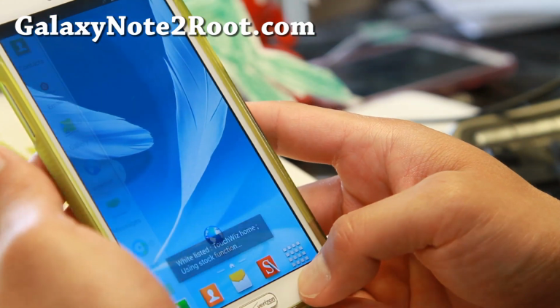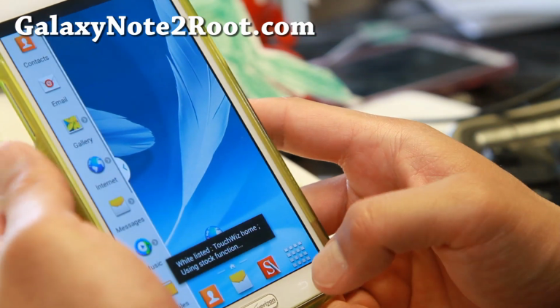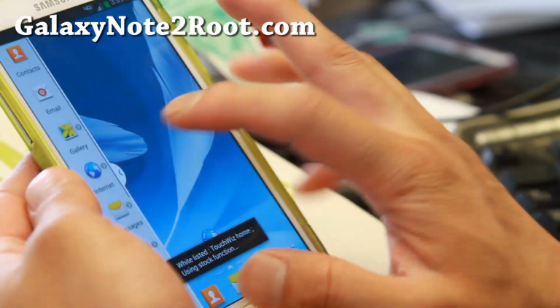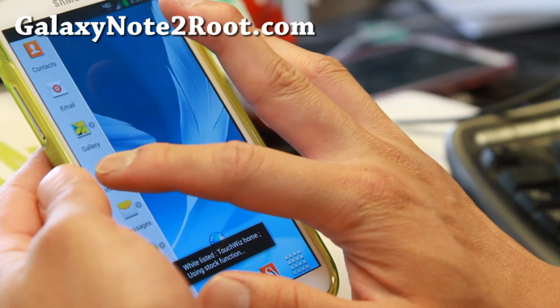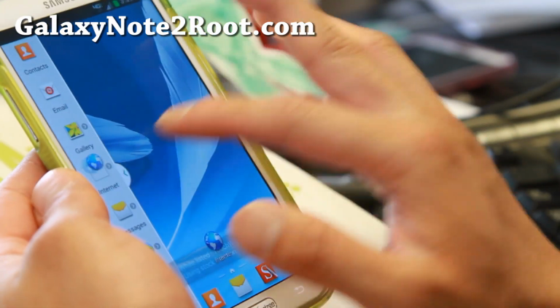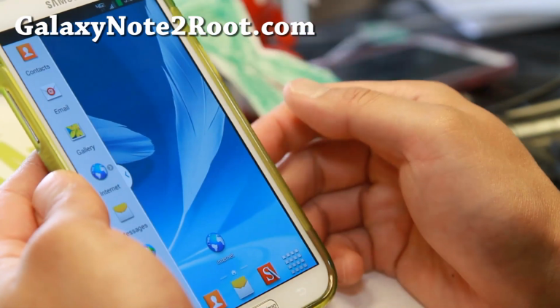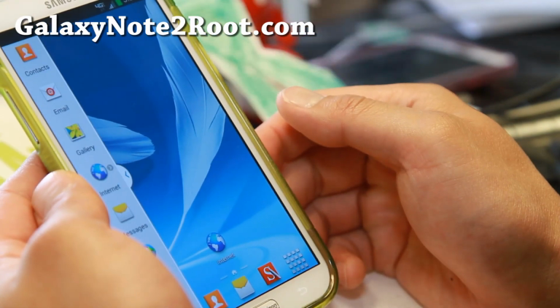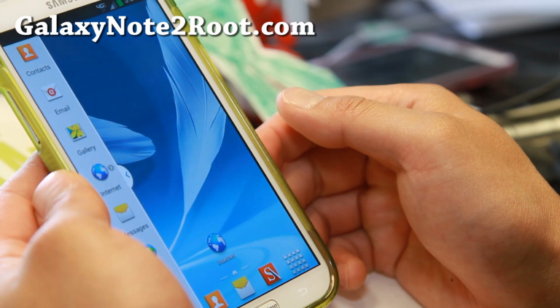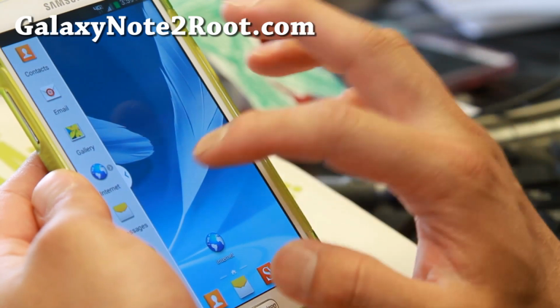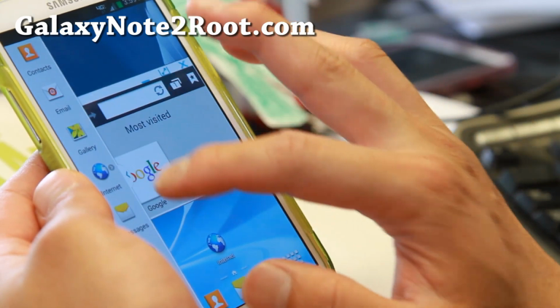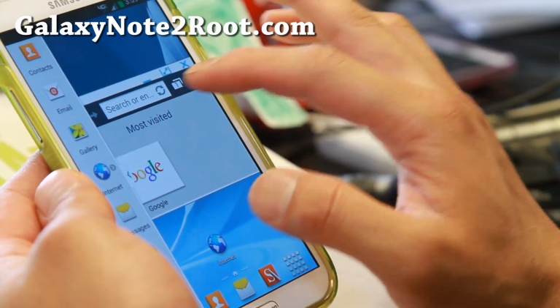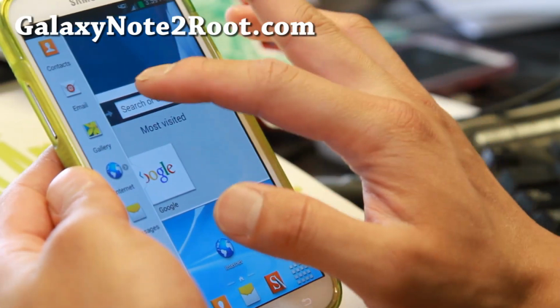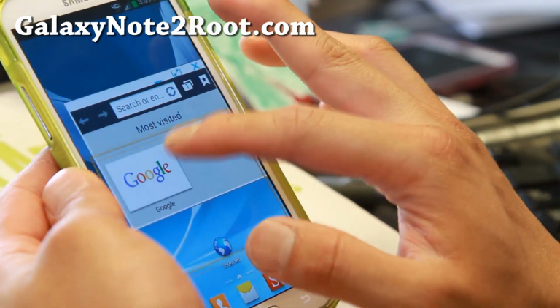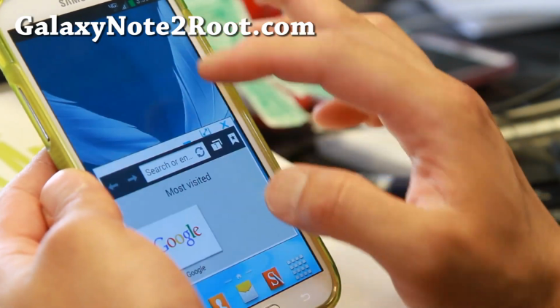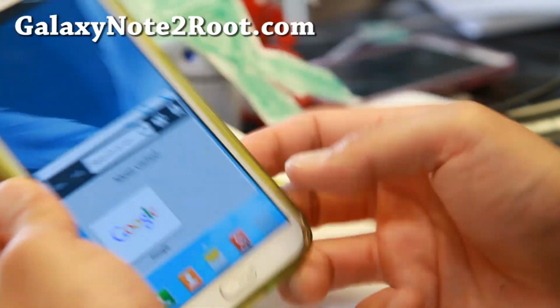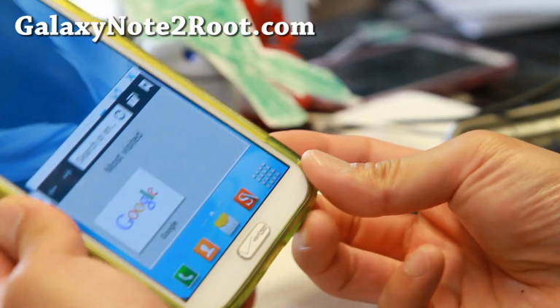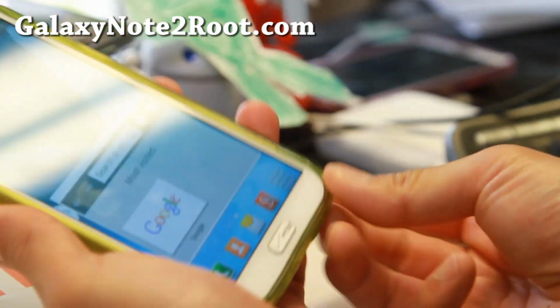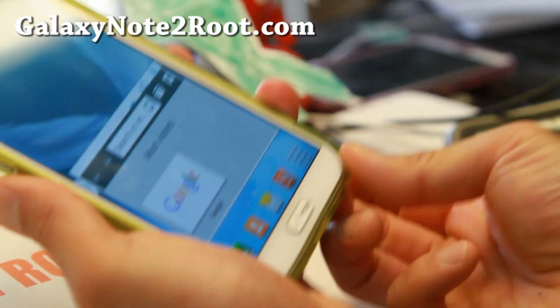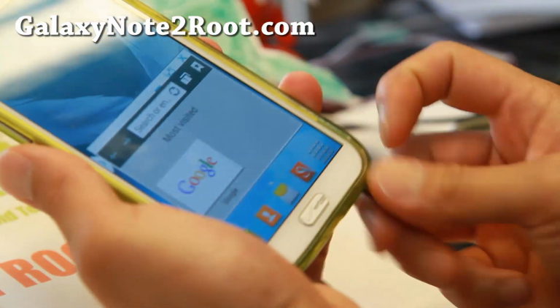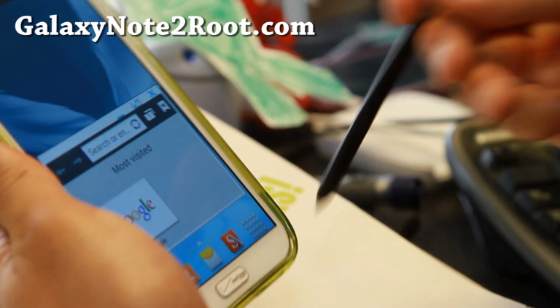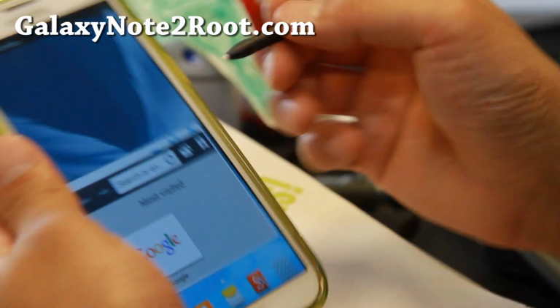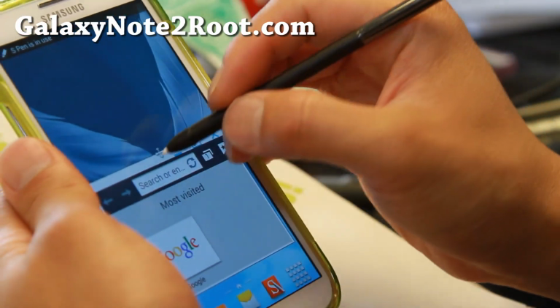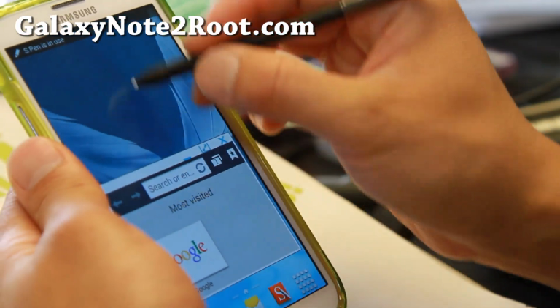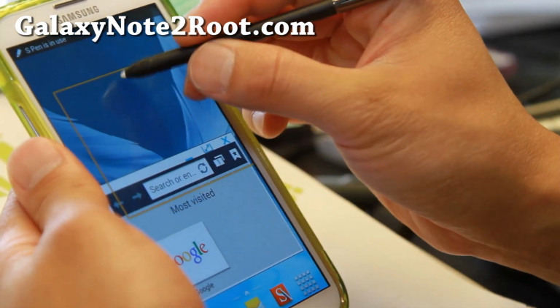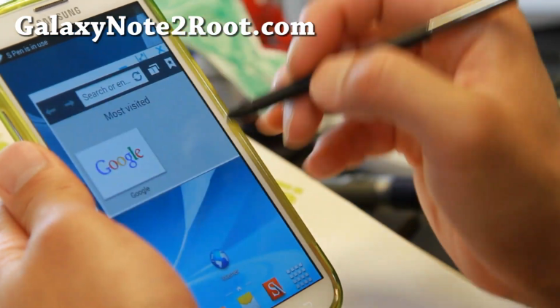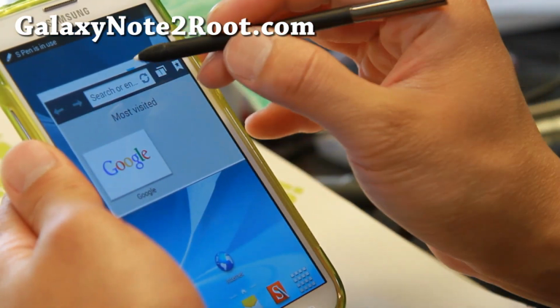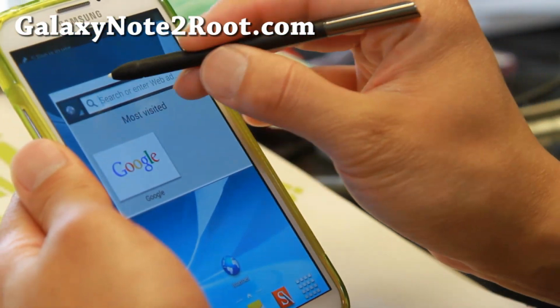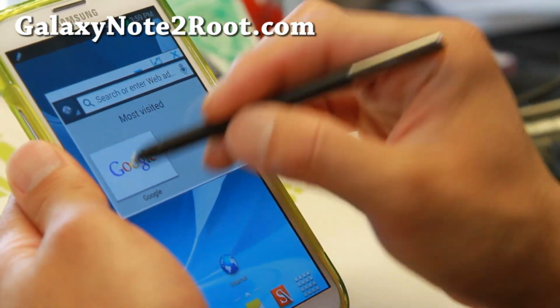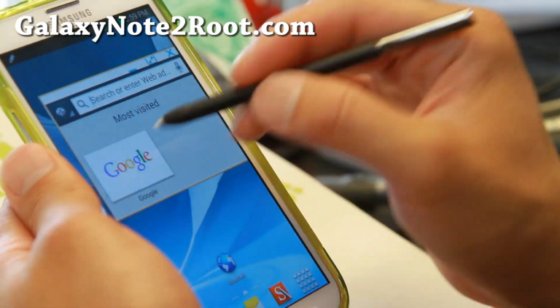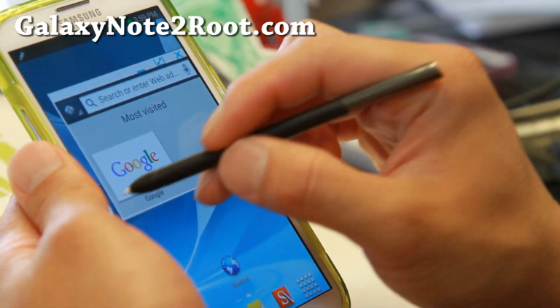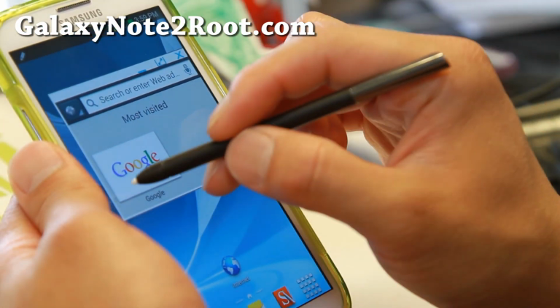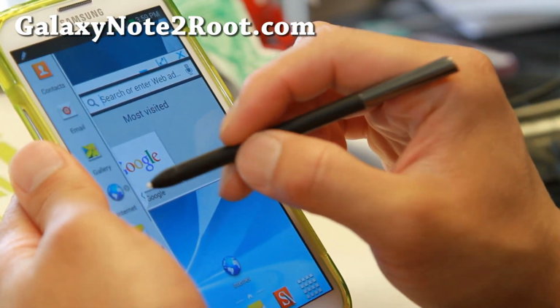Go ahead and open up your multi-window and open up a couple of apps. You should have a floating window. Let me take my pen out here — you should be able to resize them easily.